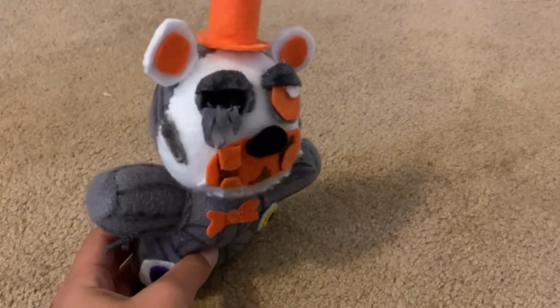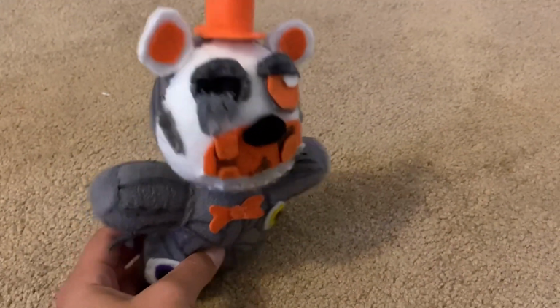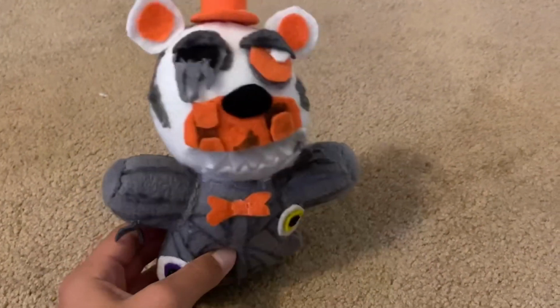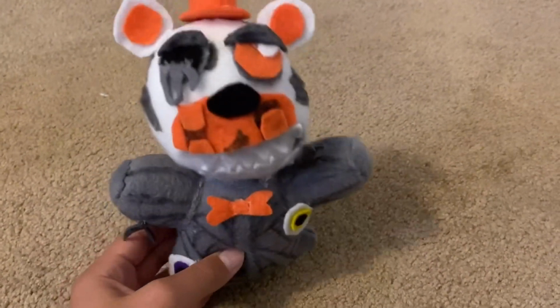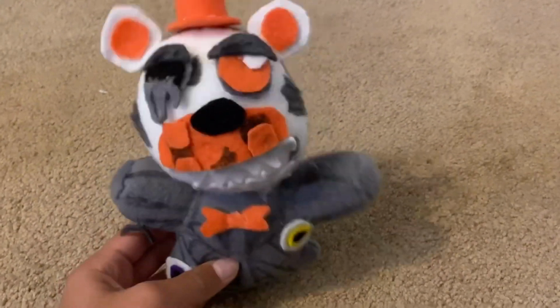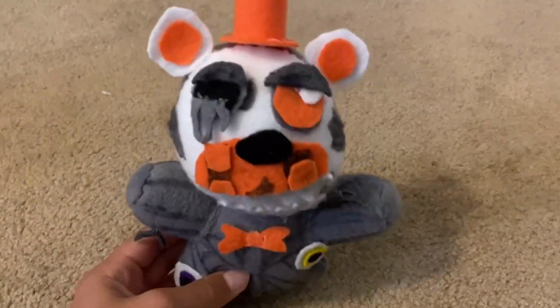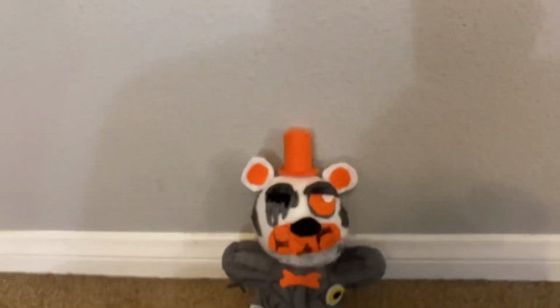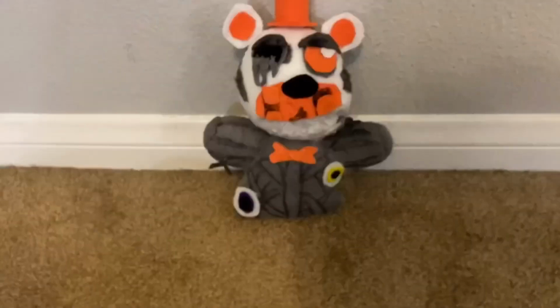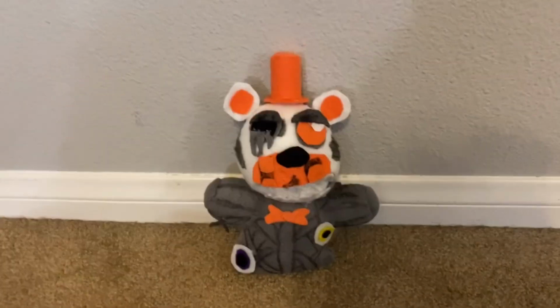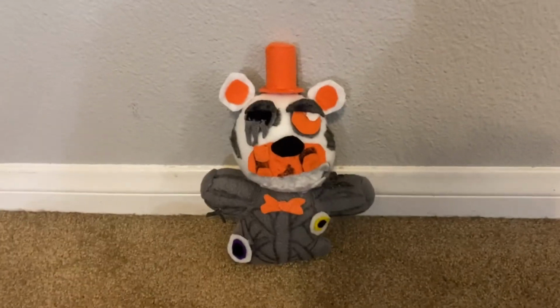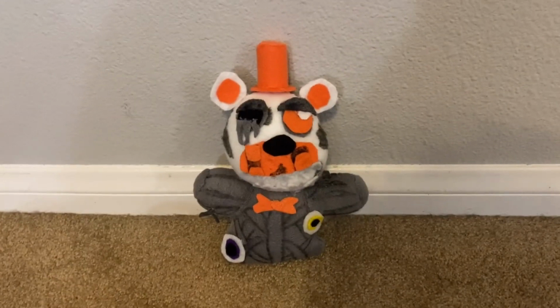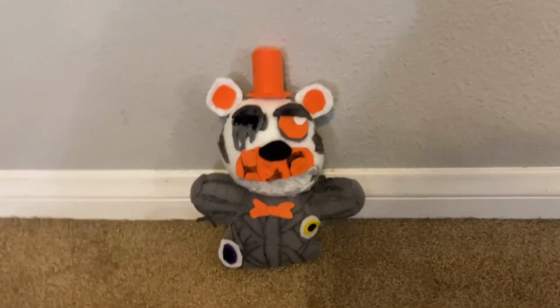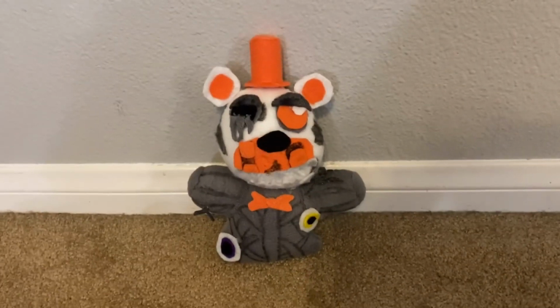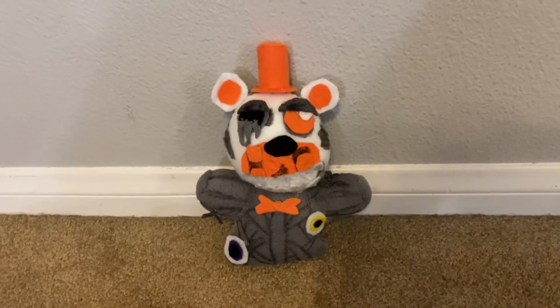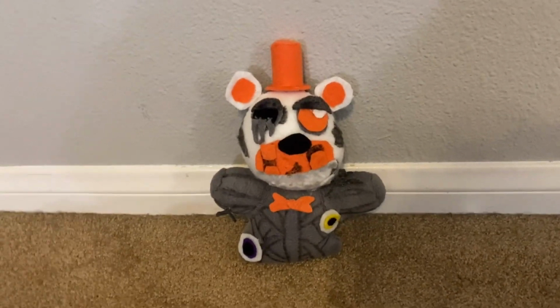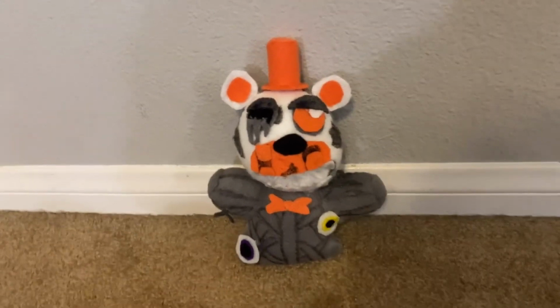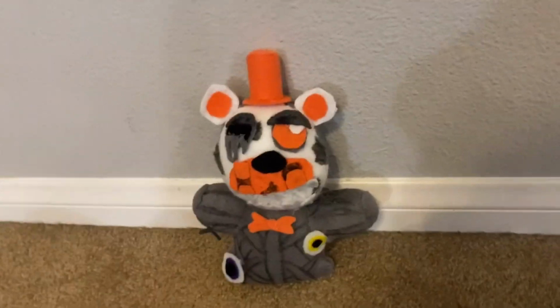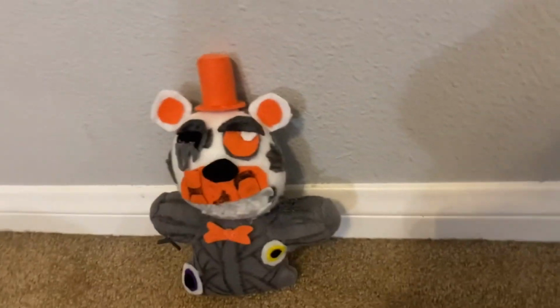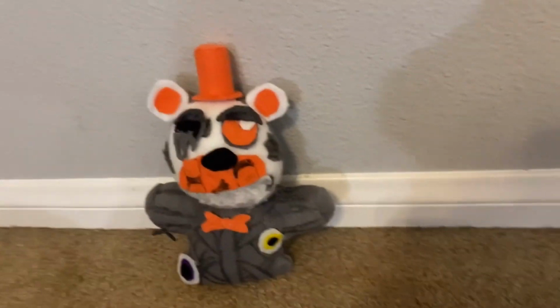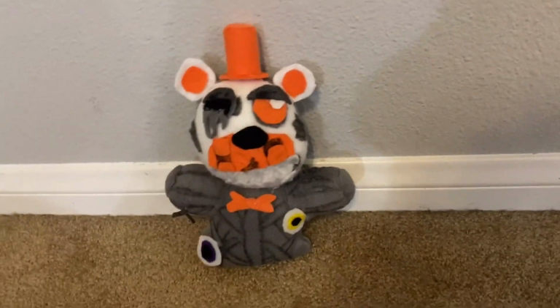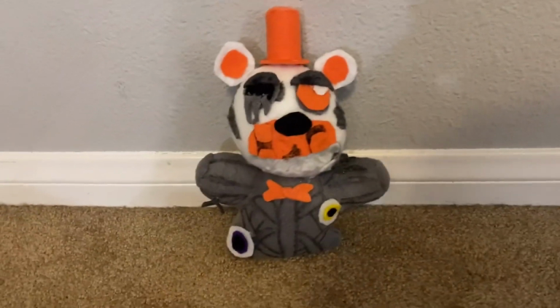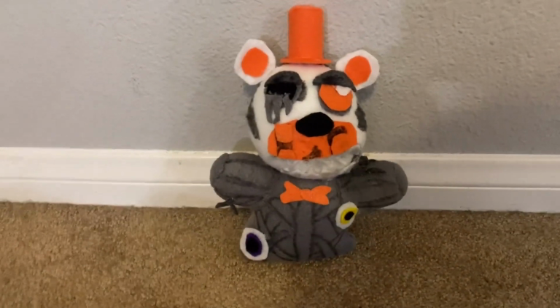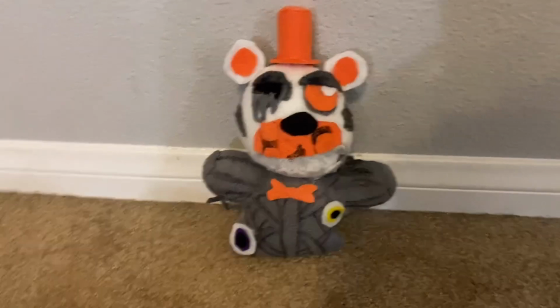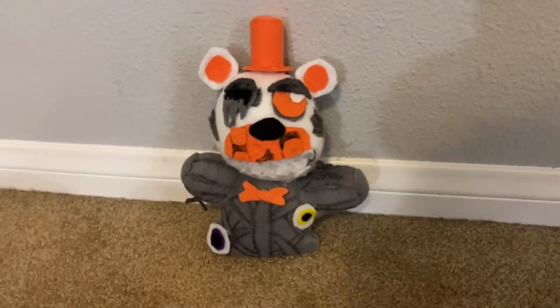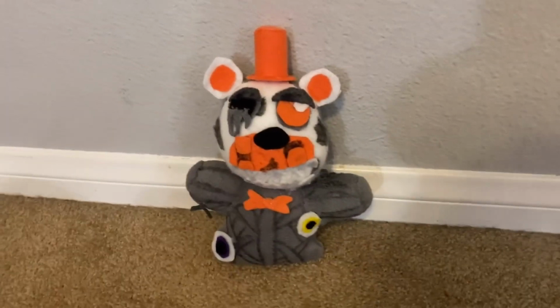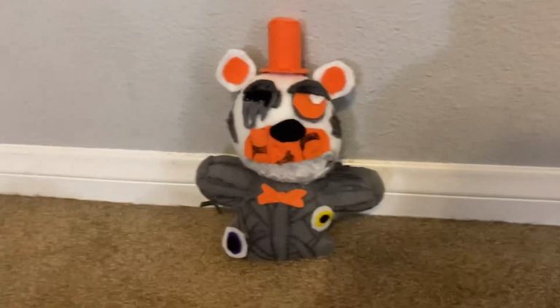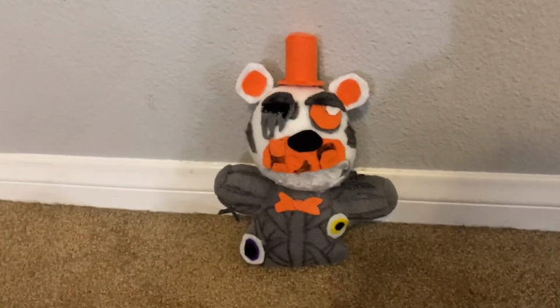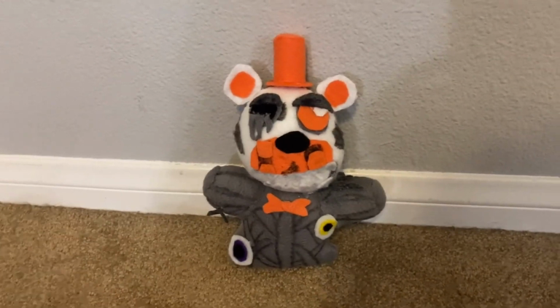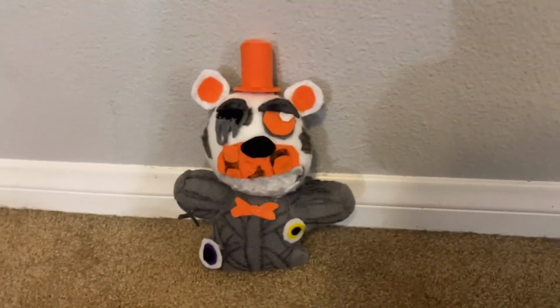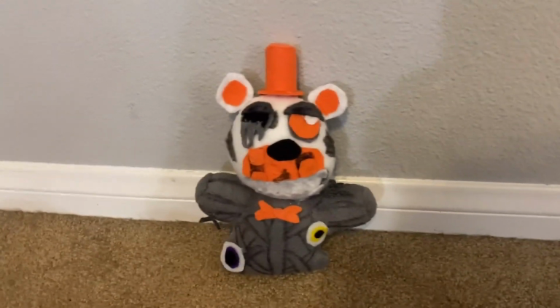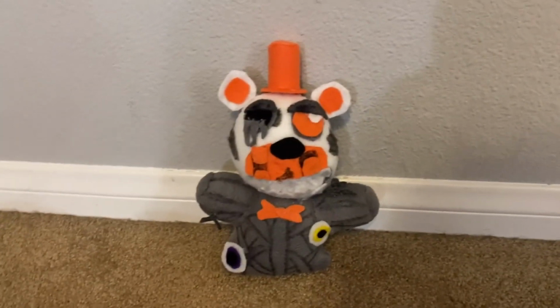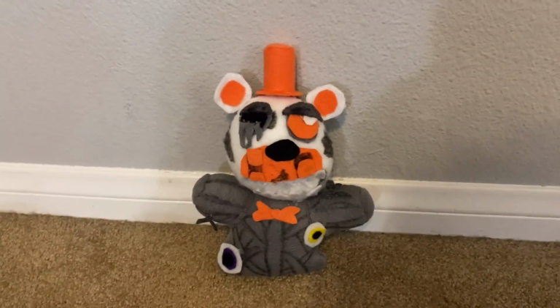What's up guys, Funtime Cerberus here, welcome back to another video. In today's video I made this Molten Freddy custom plushie. Let's get into the review.